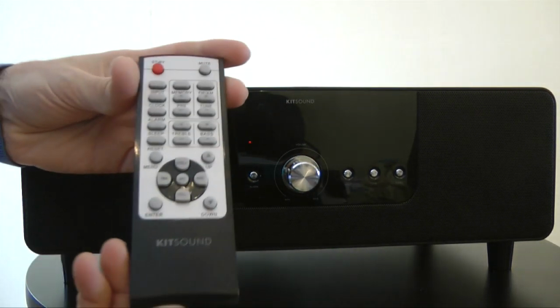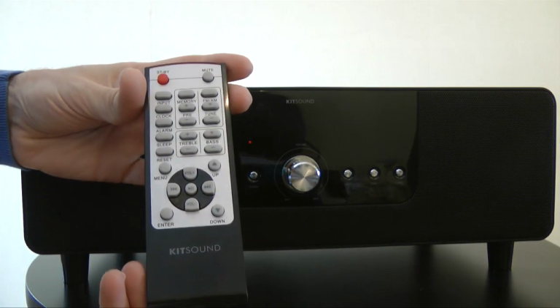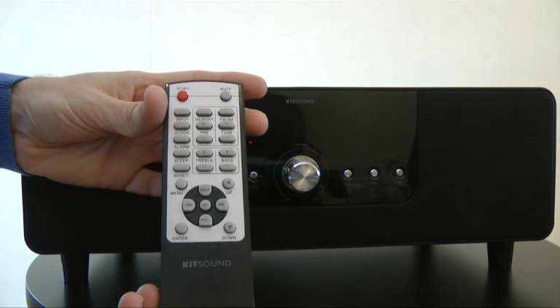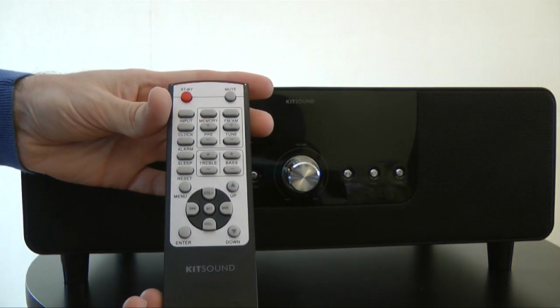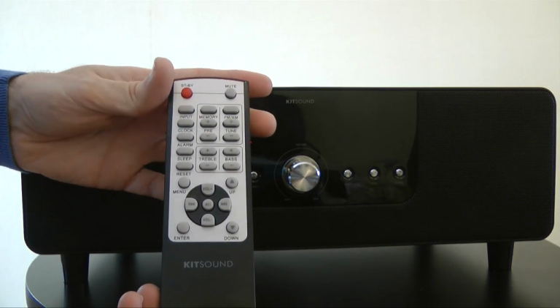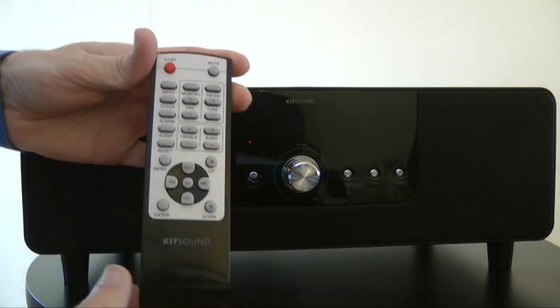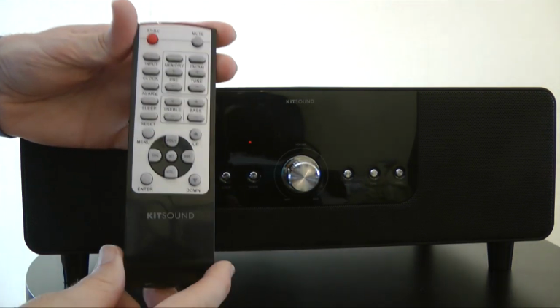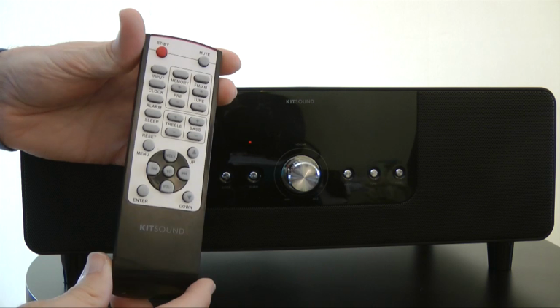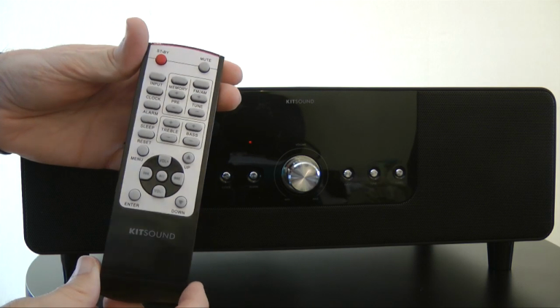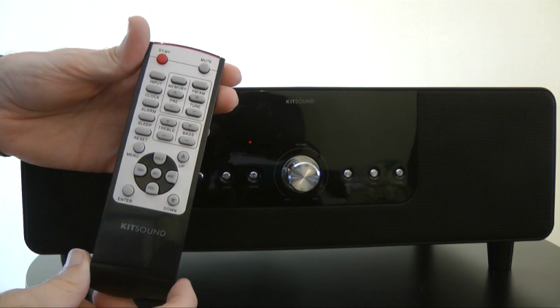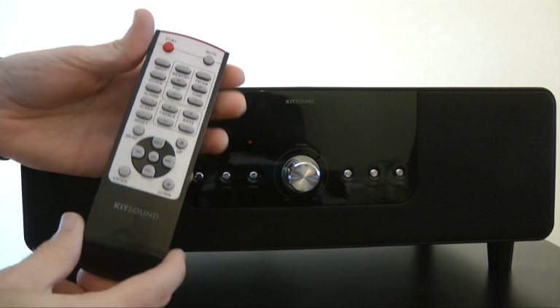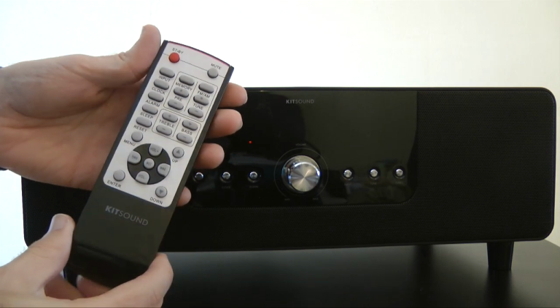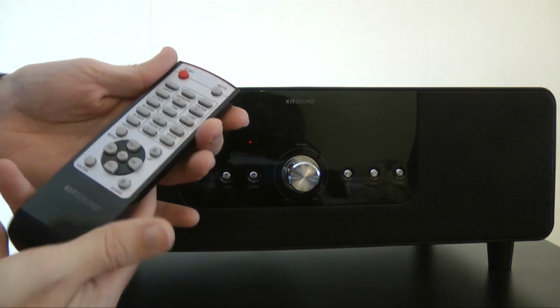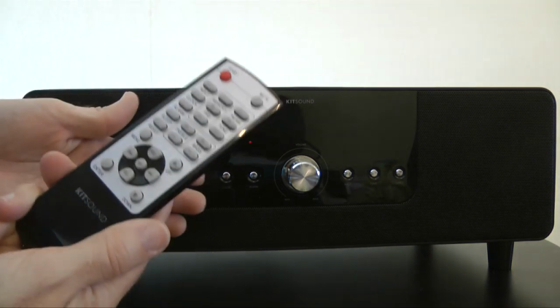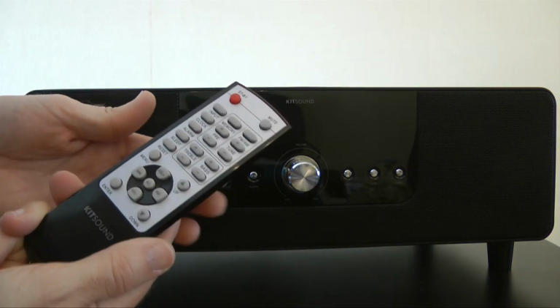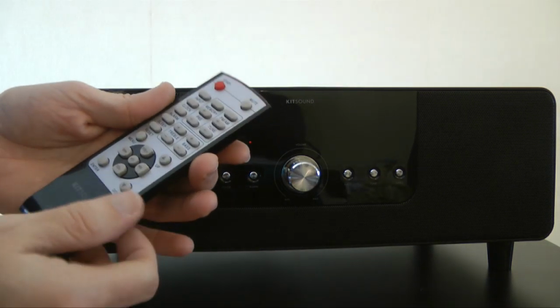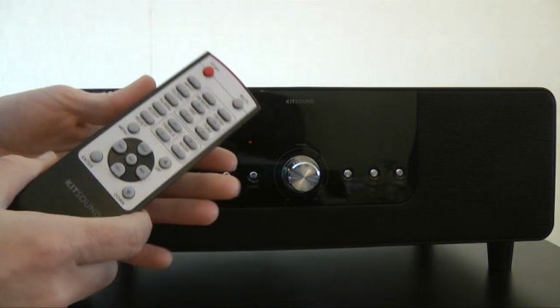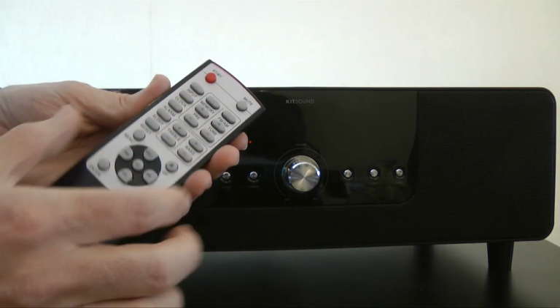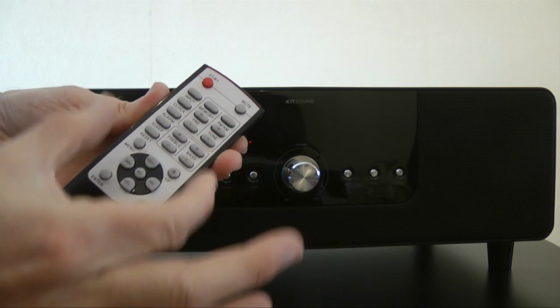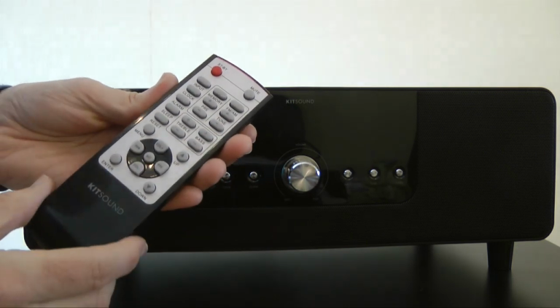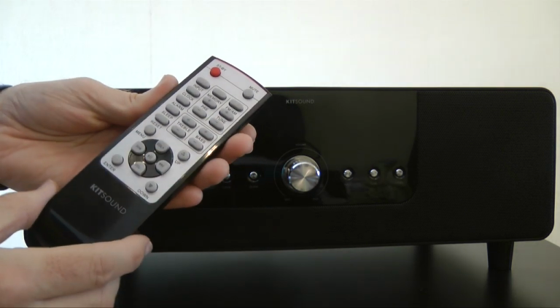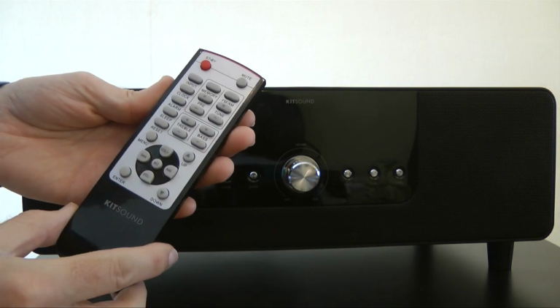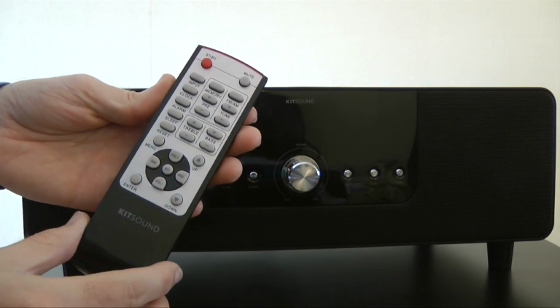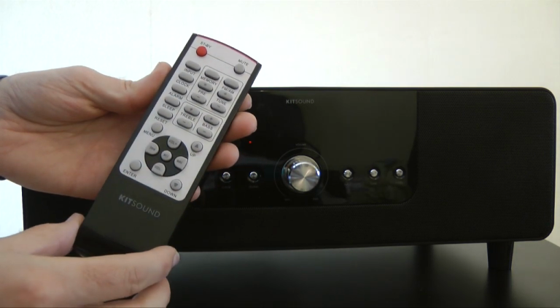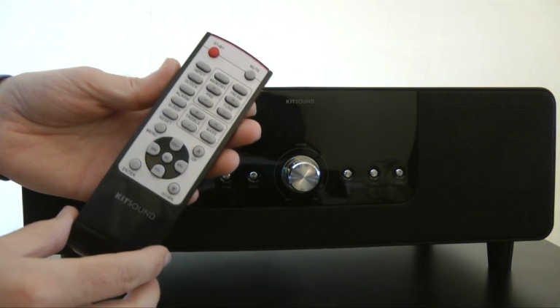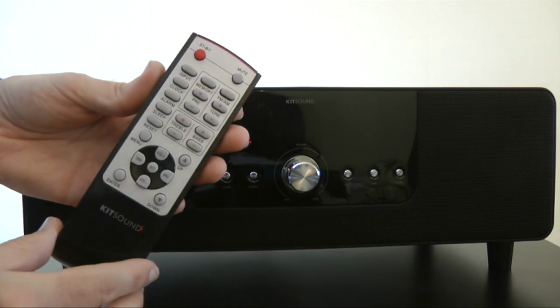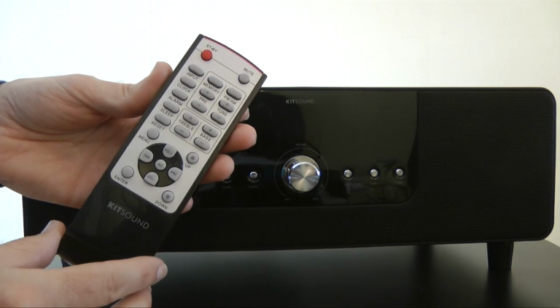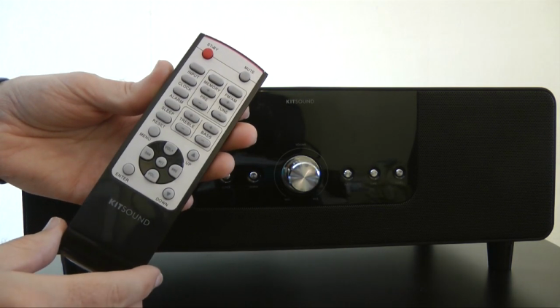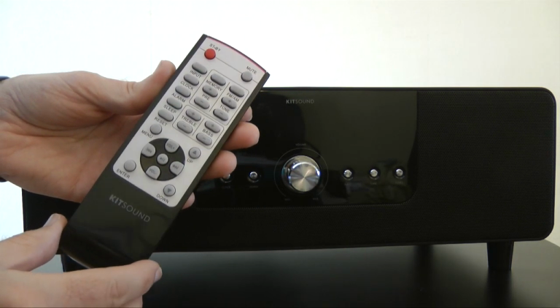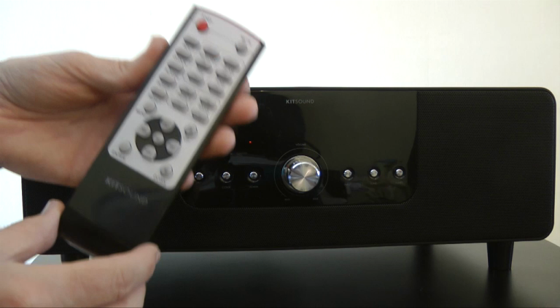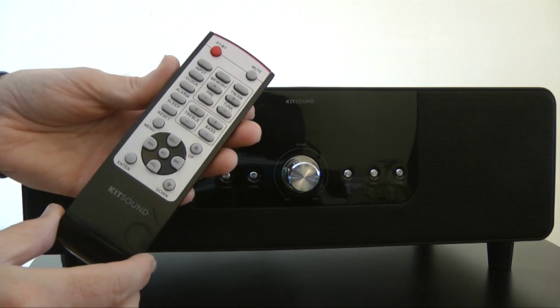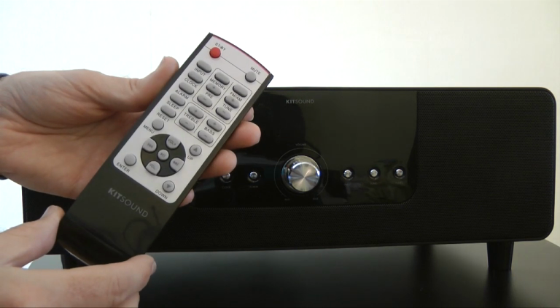This is the remote control that comes supplied — much better than the remote you get with other speaker systems. It's a proper remote, not one of those little tiny ones, and it gives you access to every single control you're going to want for the Kitsound Boondock.